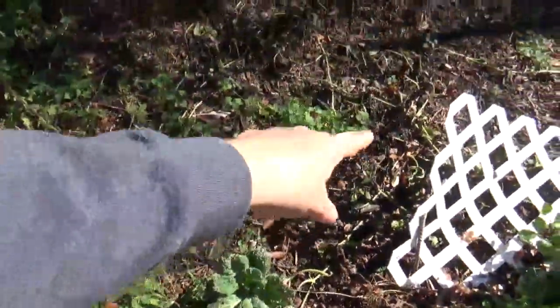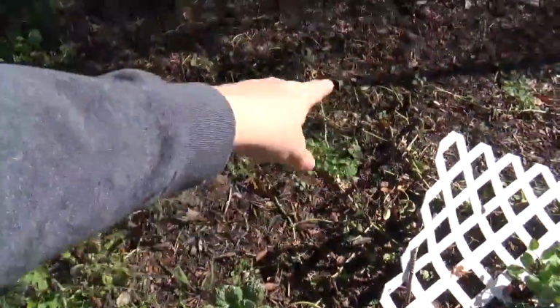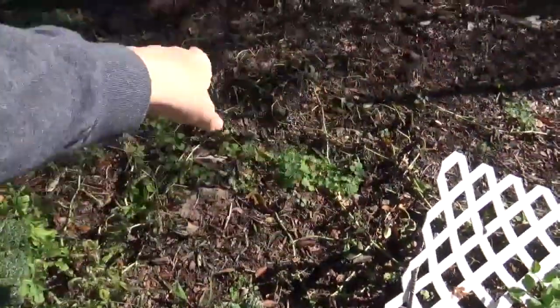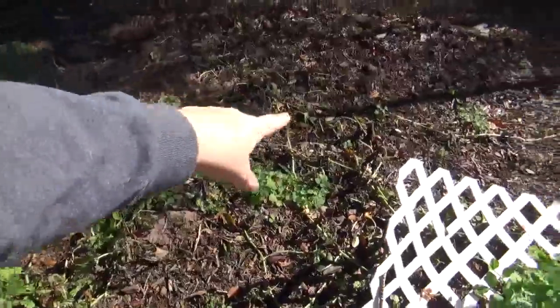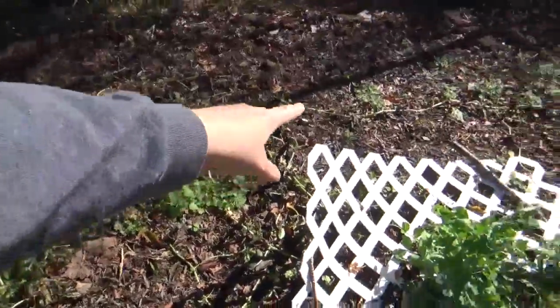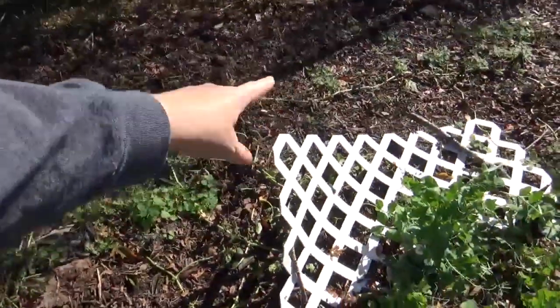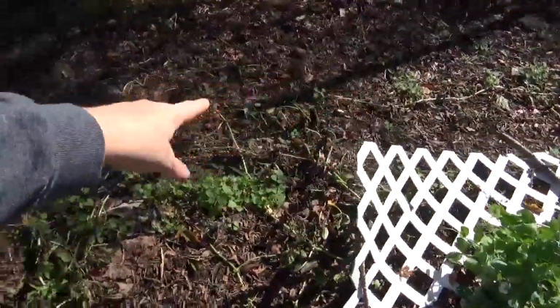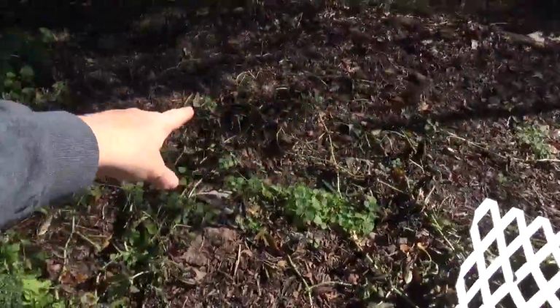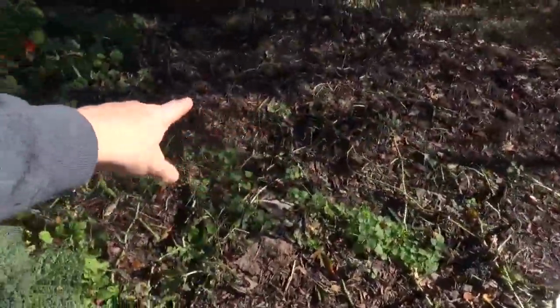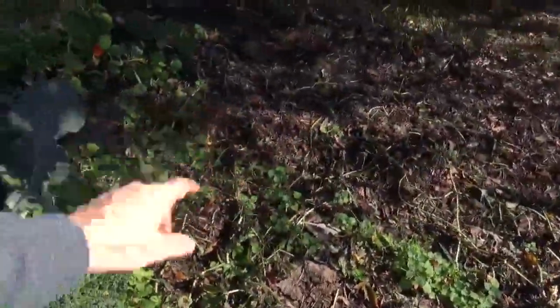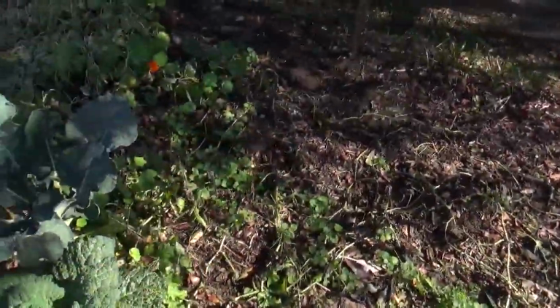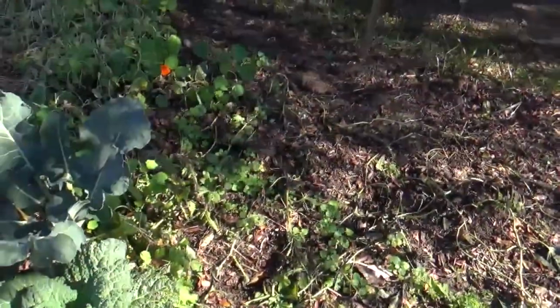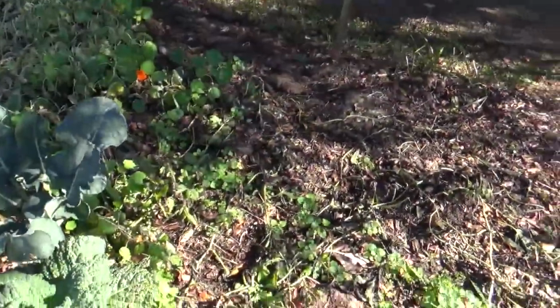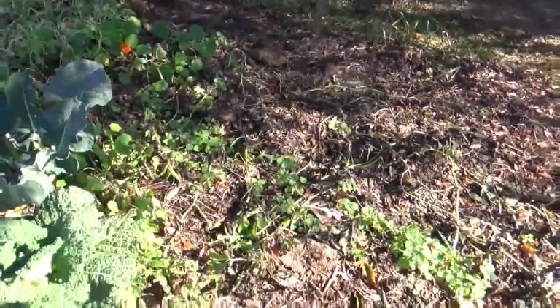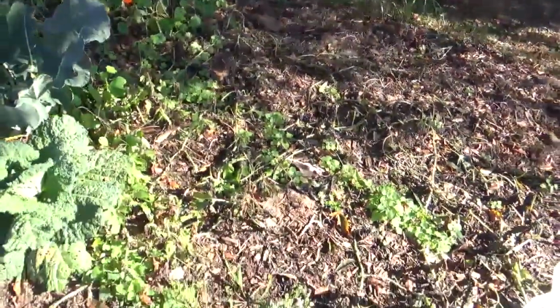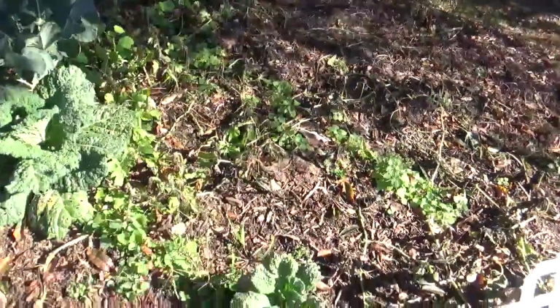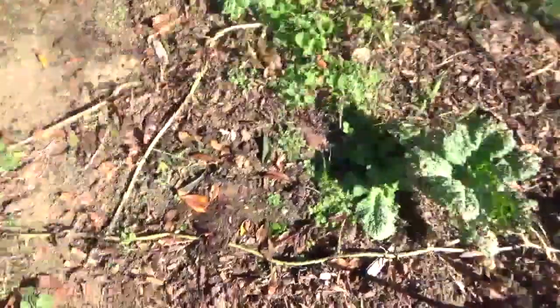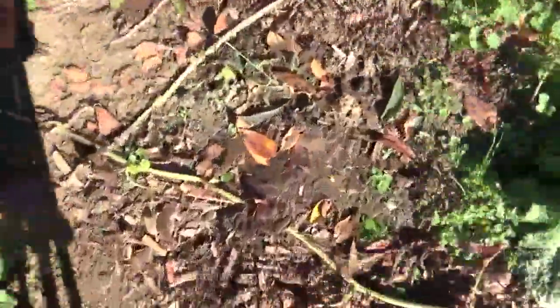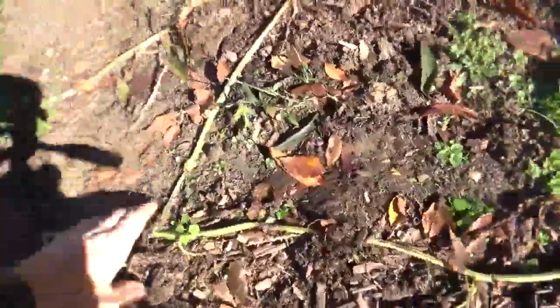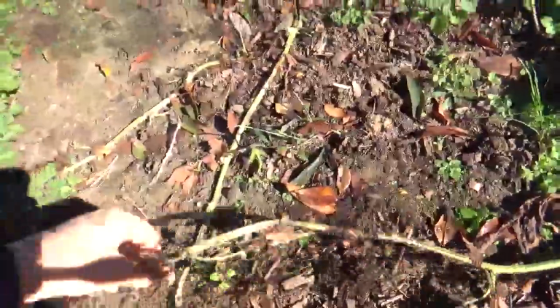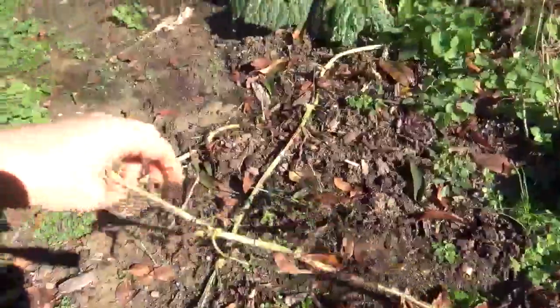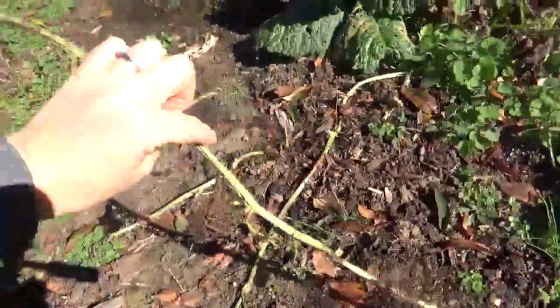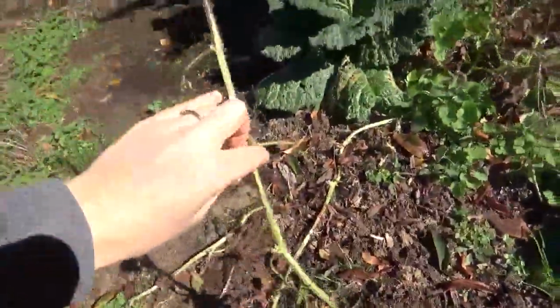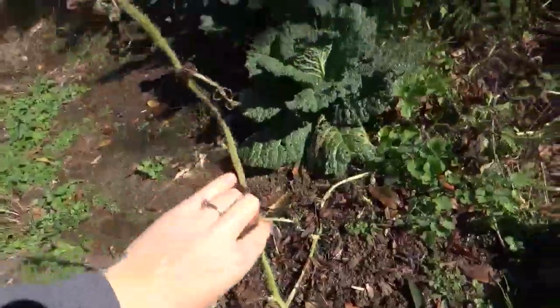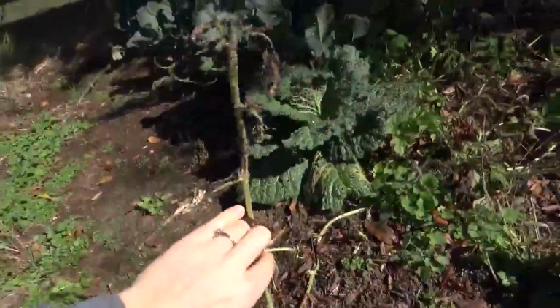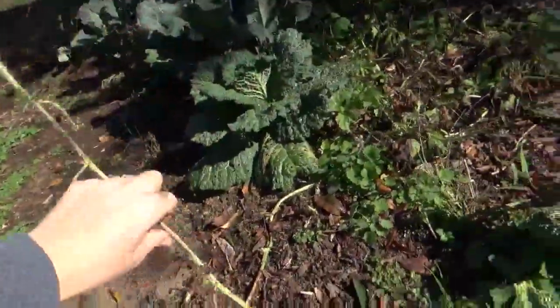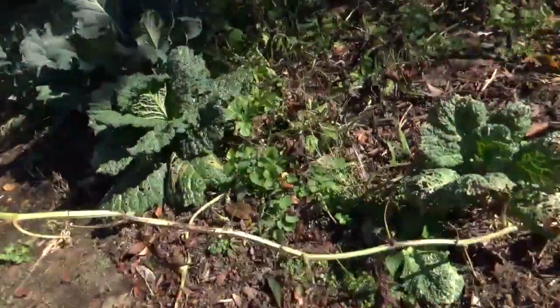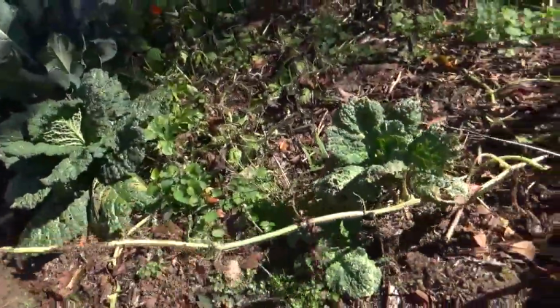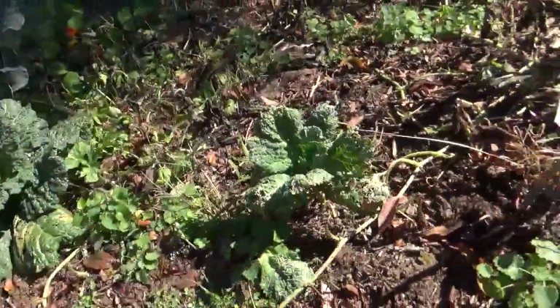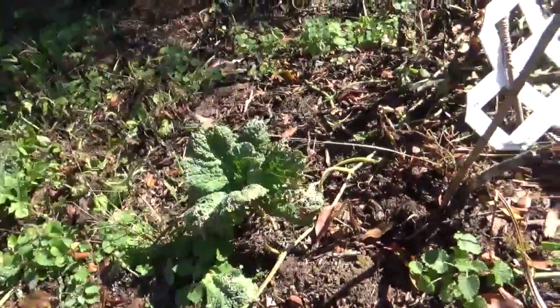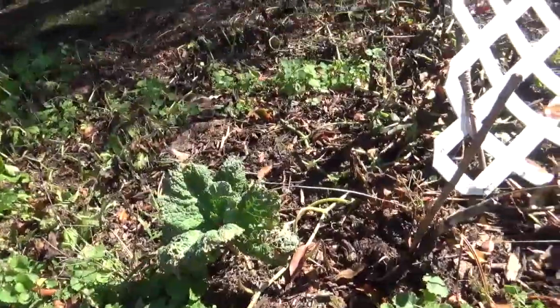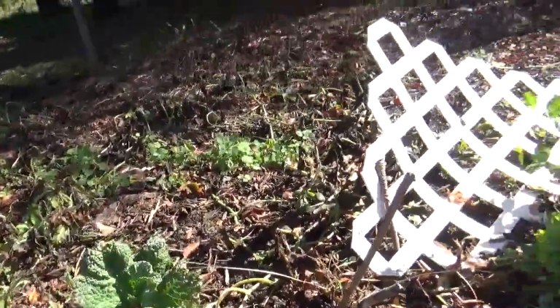The watermelon vines — you can see the dead vines snaking all through here. They were doing amazingly well; they made it all the way over here and beyond. And the frost killed them pretty immediately.